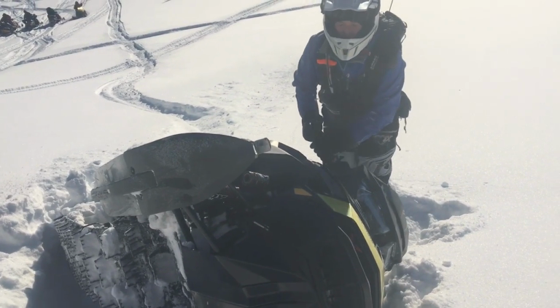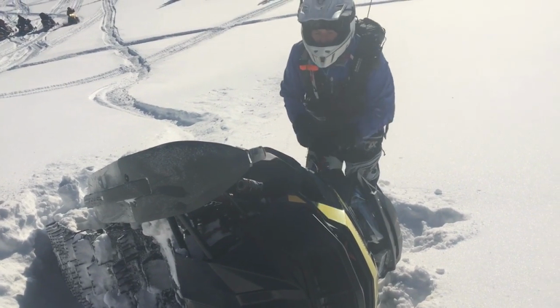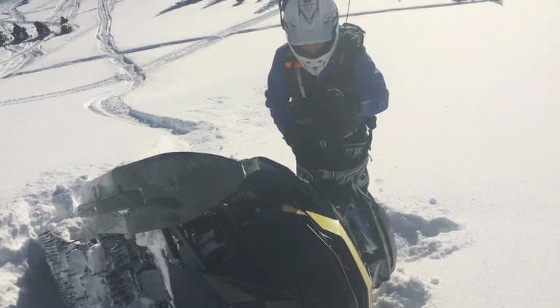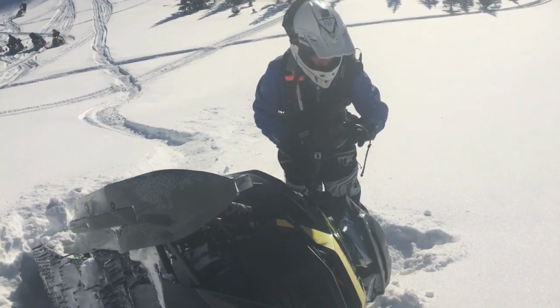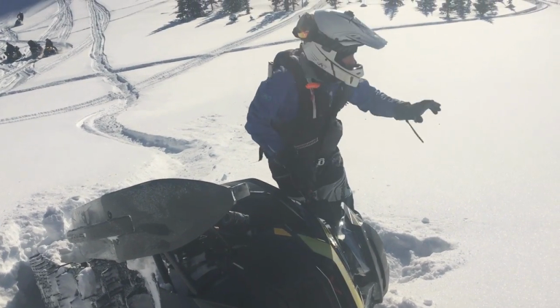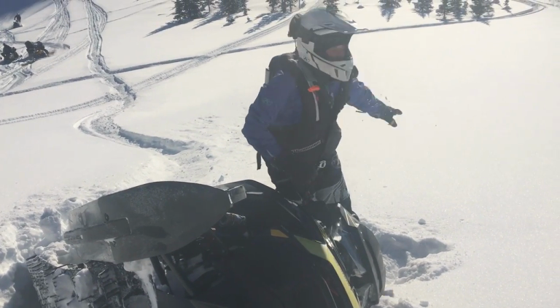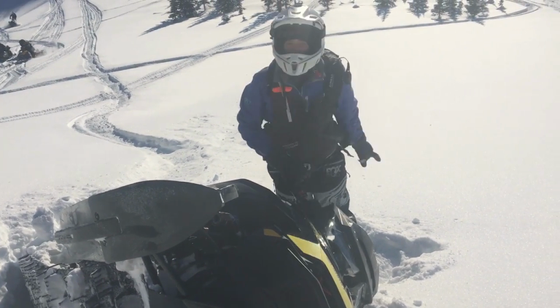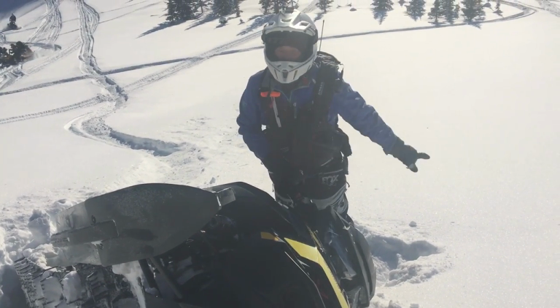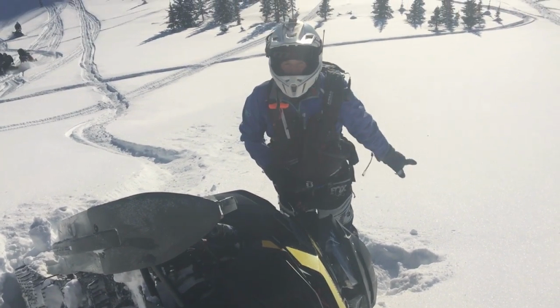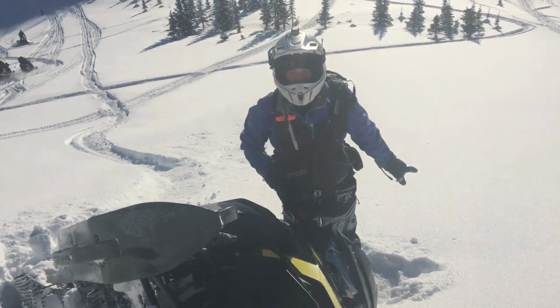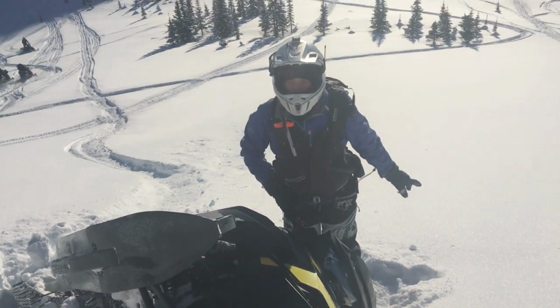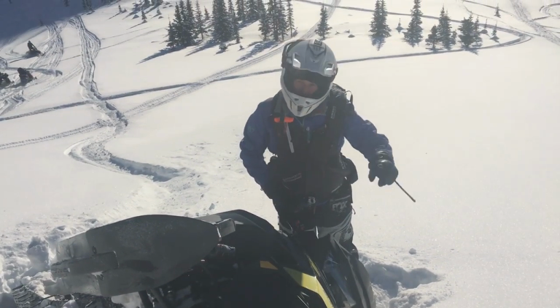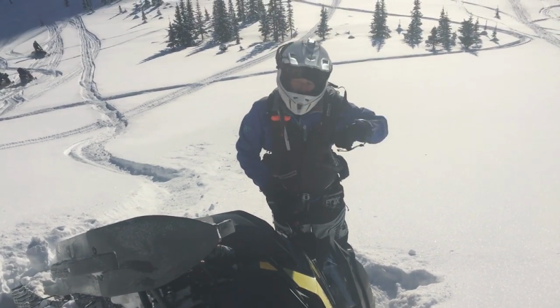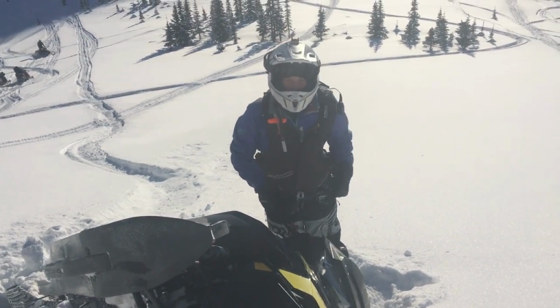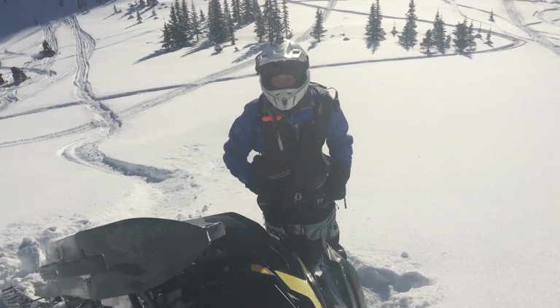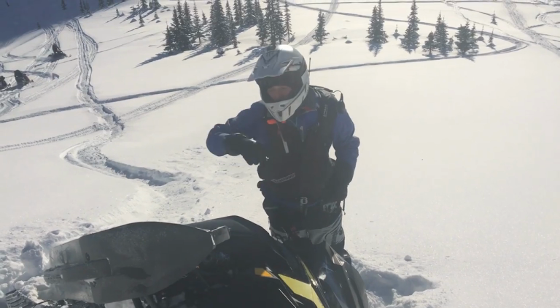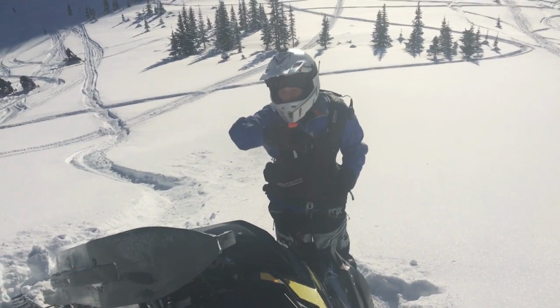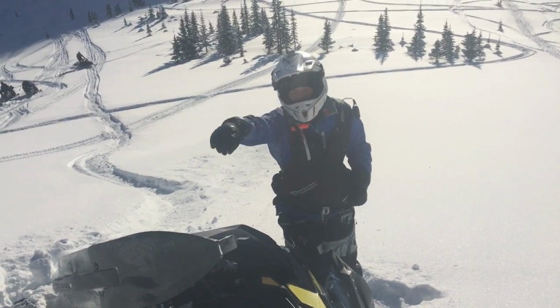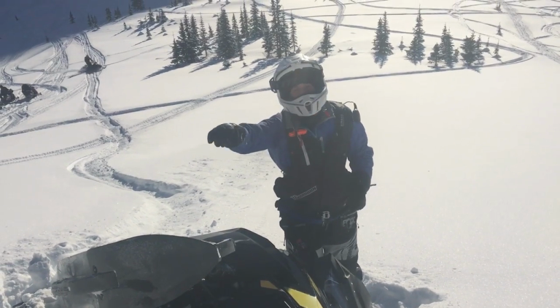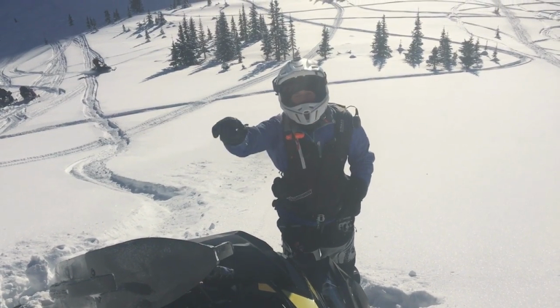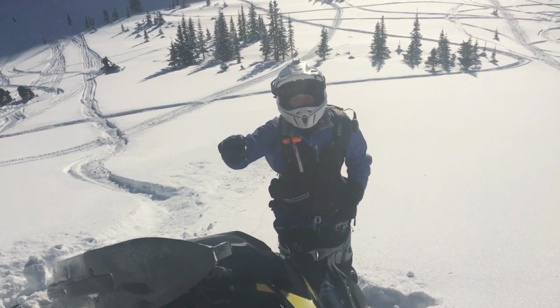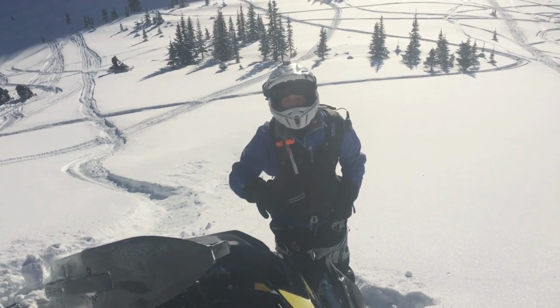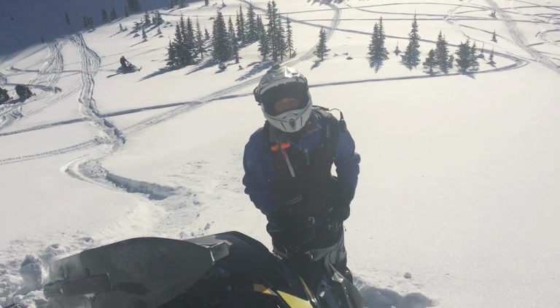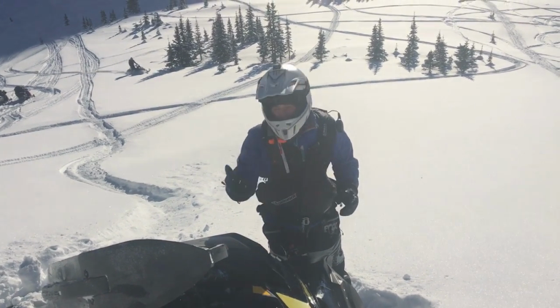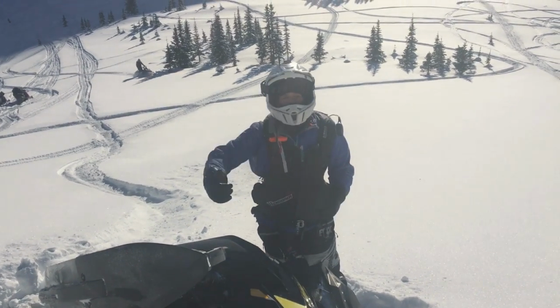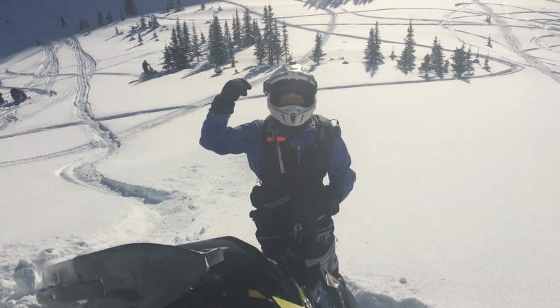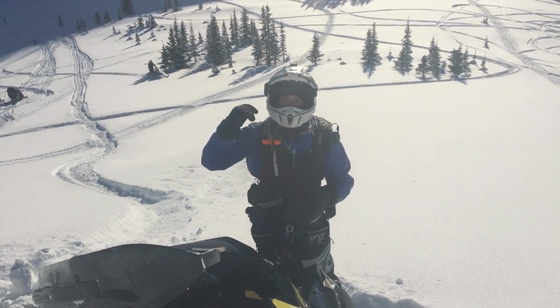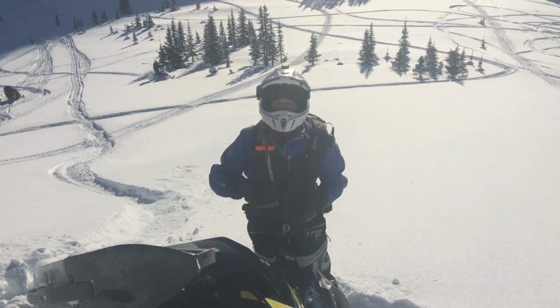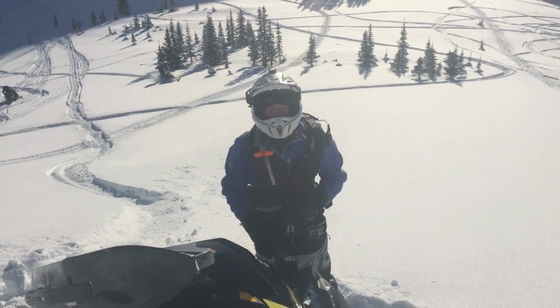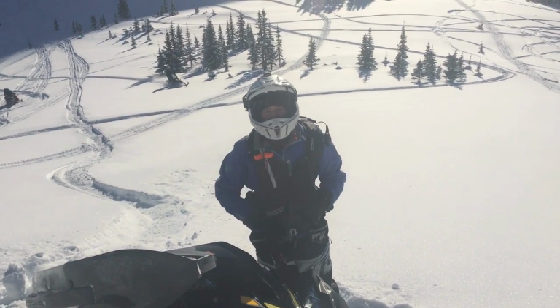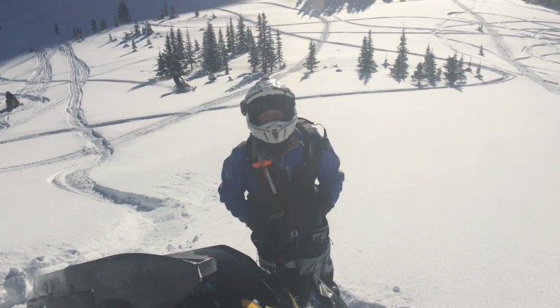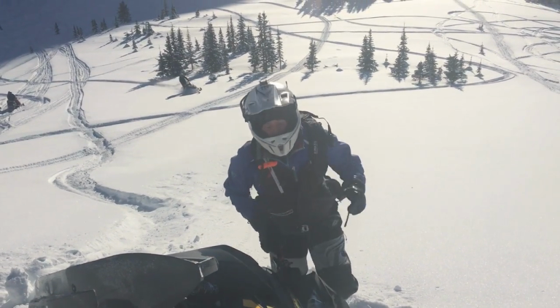Right now I'm under my snowmobile on the downhill side. I want to go to the uphill side so my snowmobile doesn't slip up and over me.